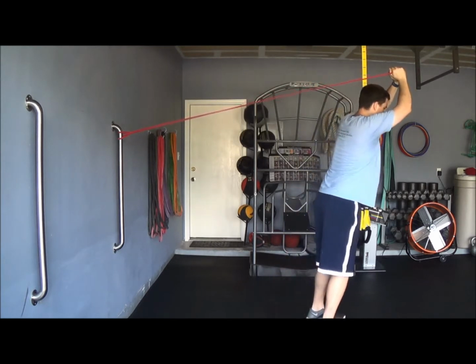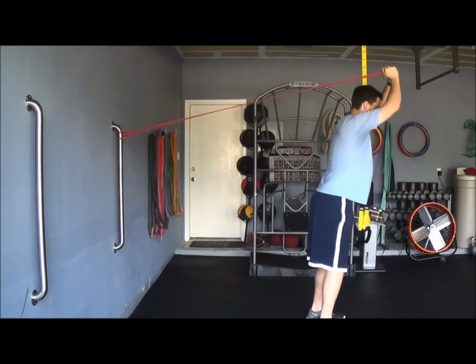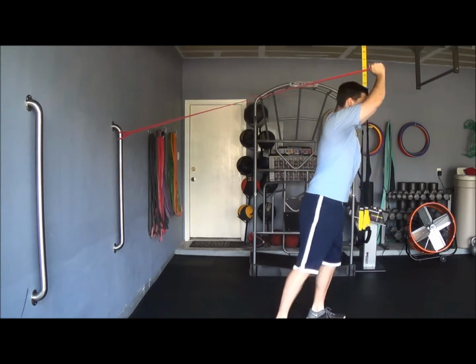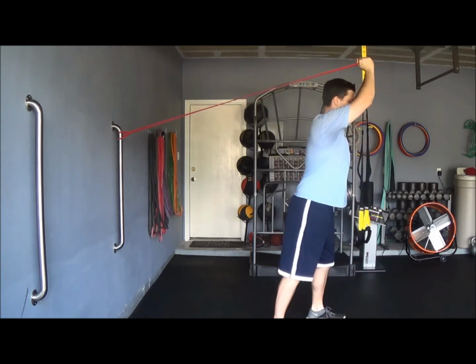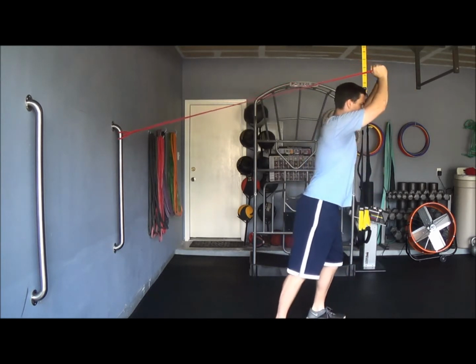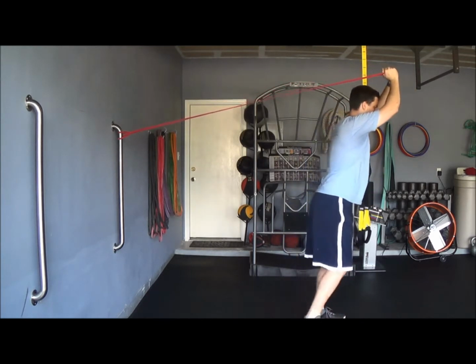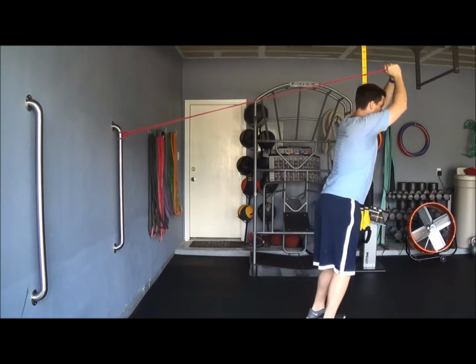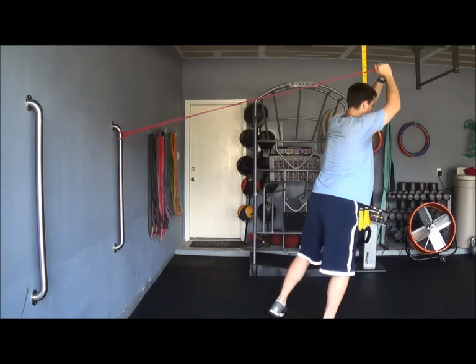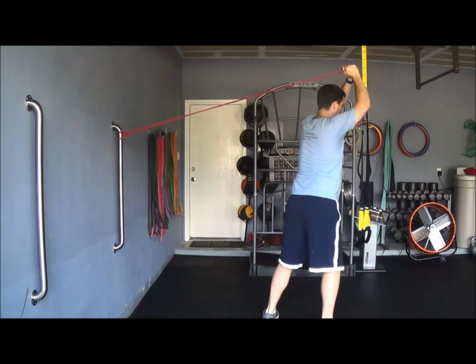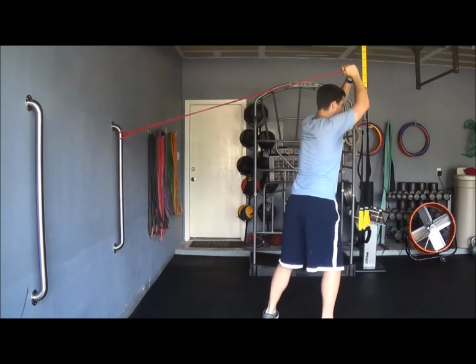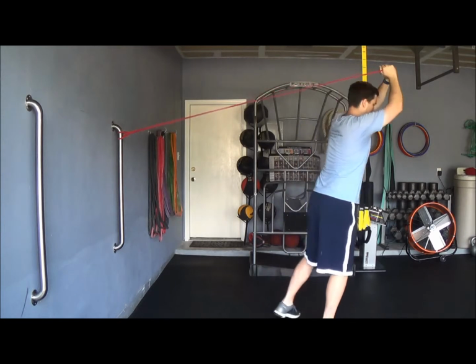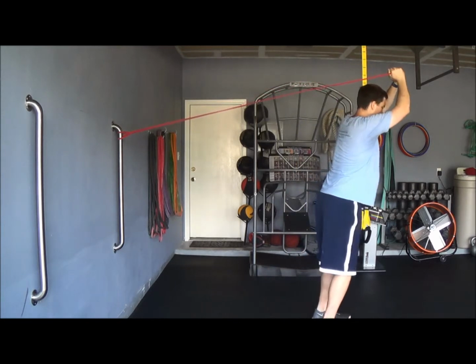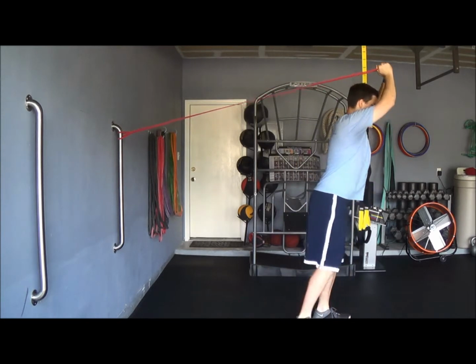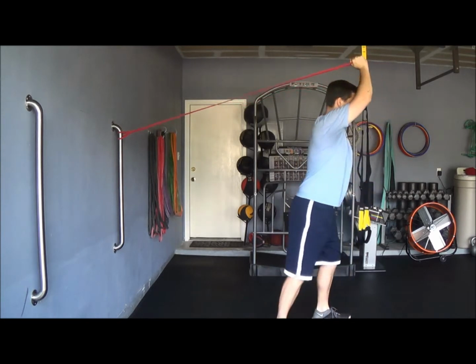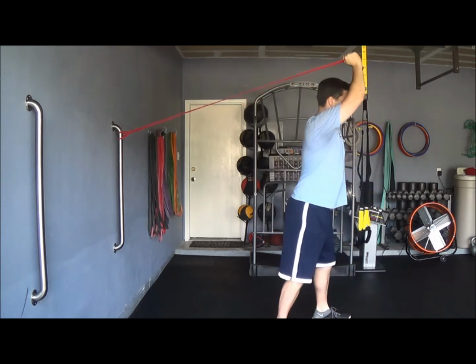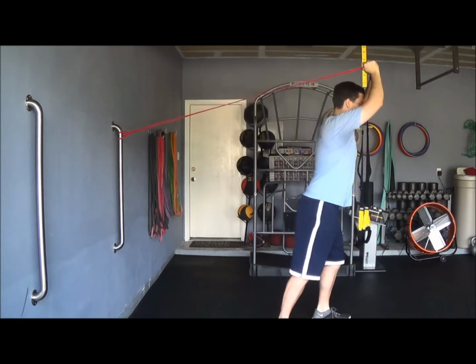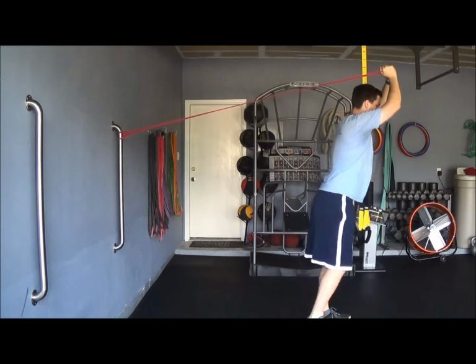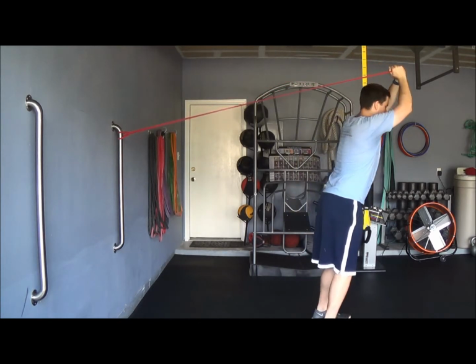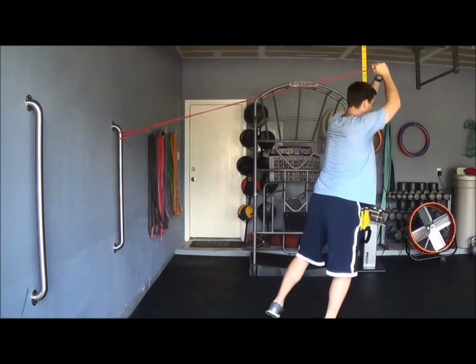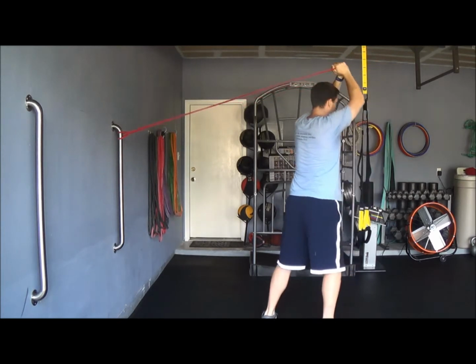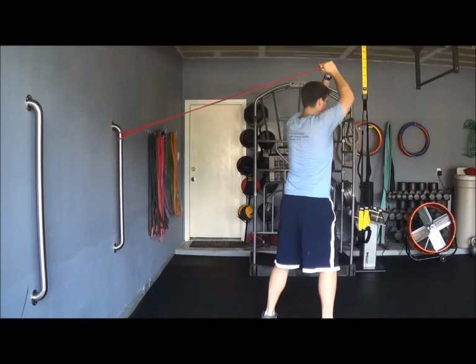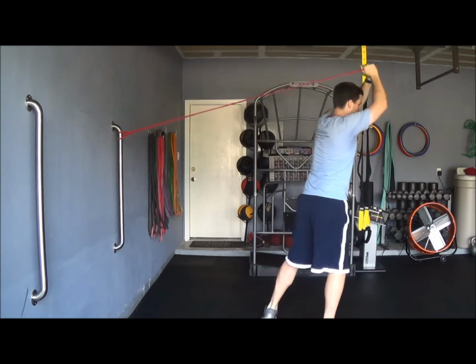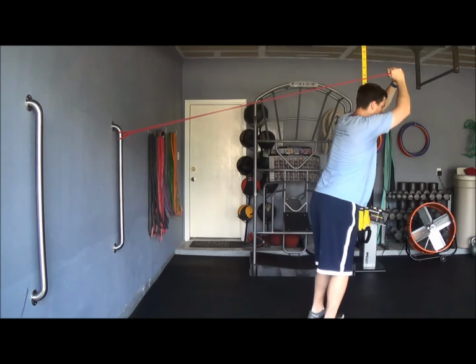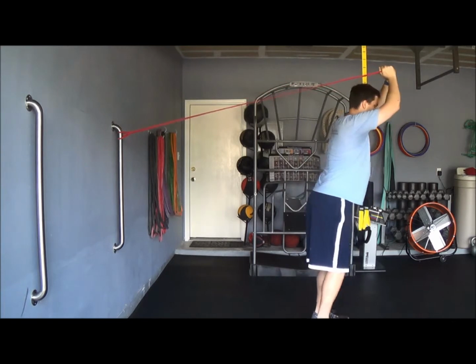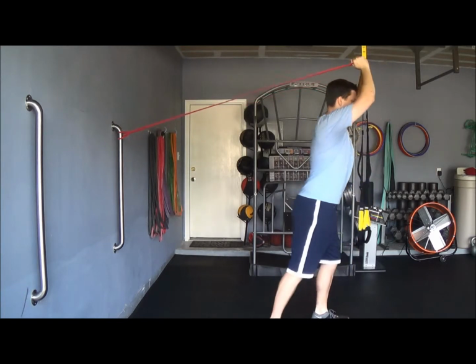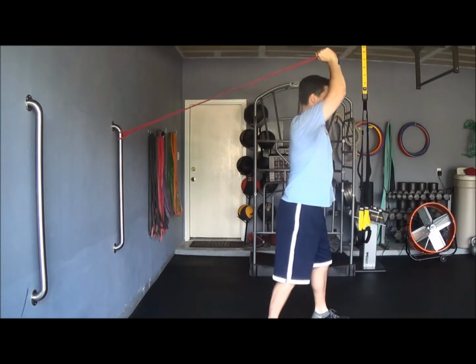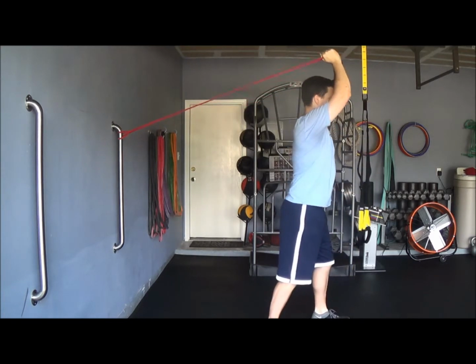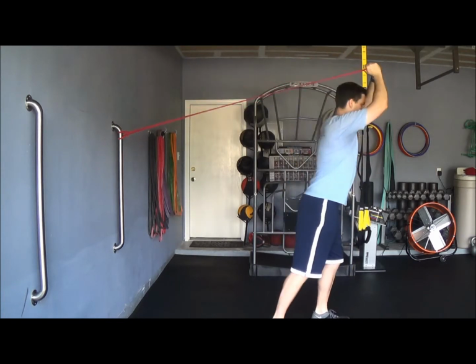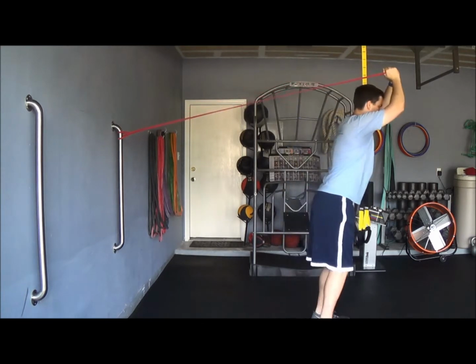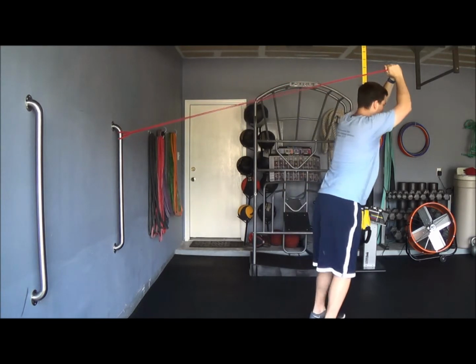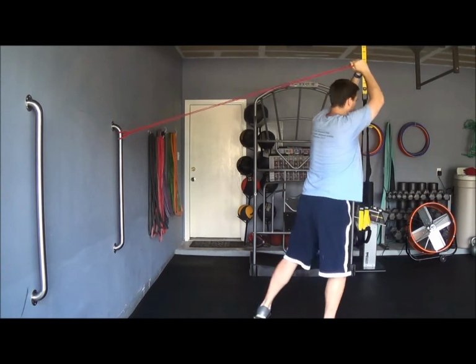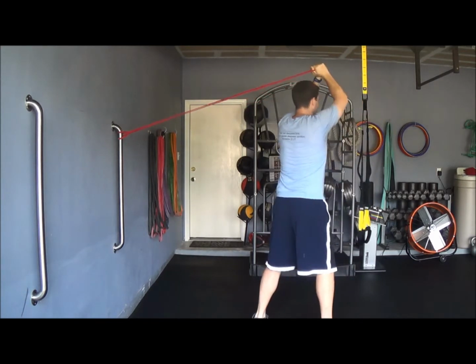So basically, imagine your body is a clock — you're stepping at 7 and then 5 o'clock, shifting your weight to your back foot, and keeping a nice tall upright posture.